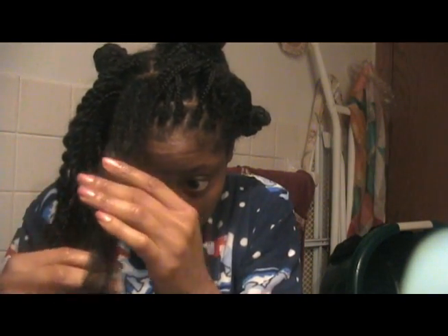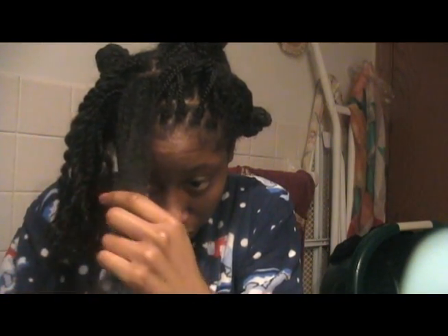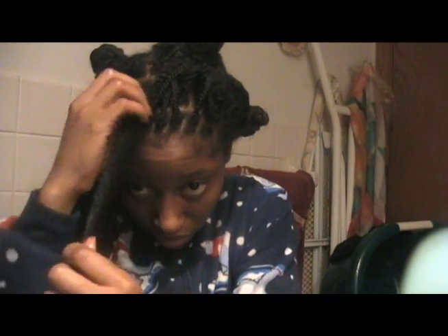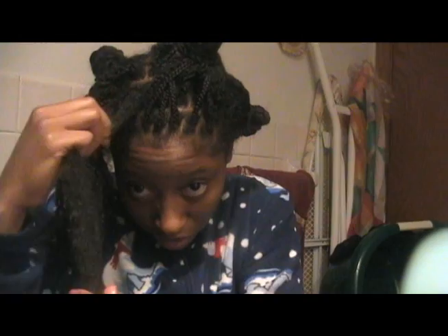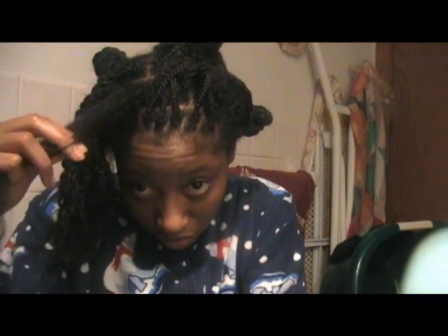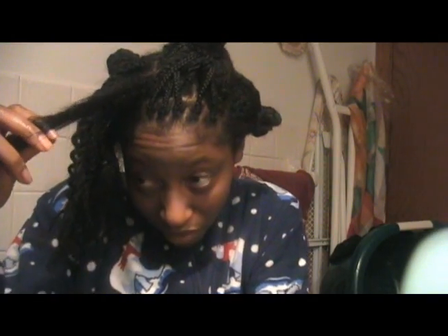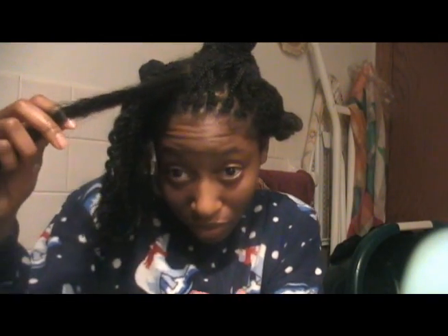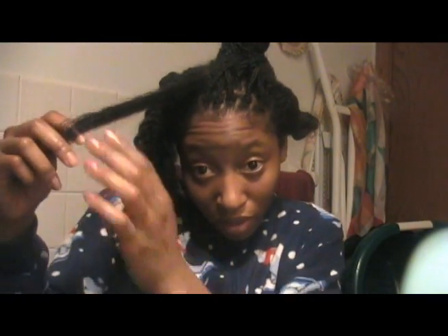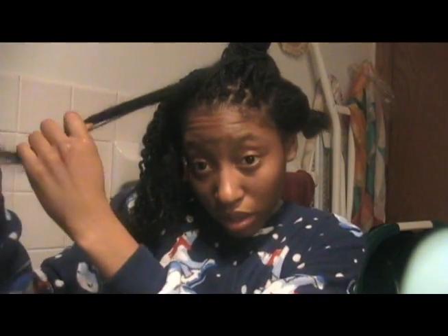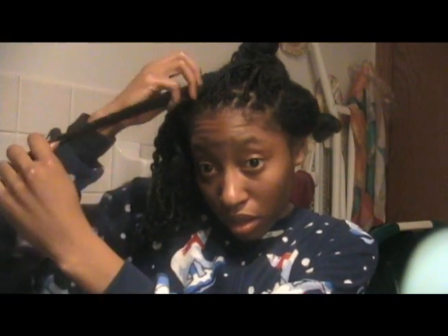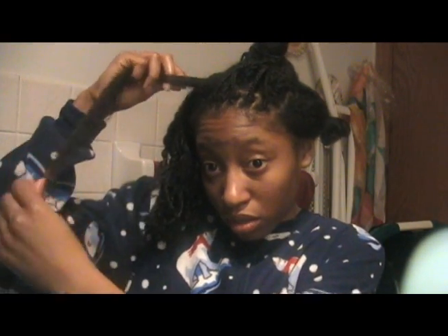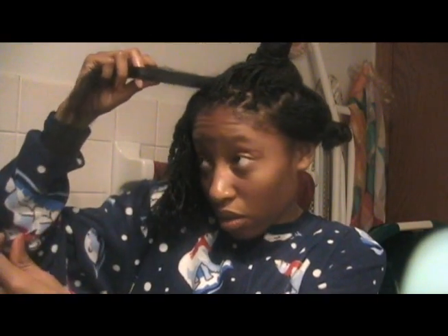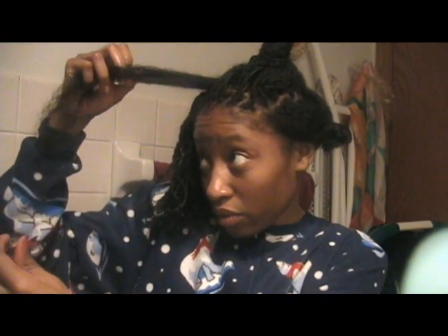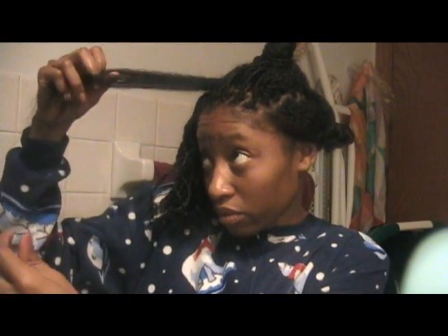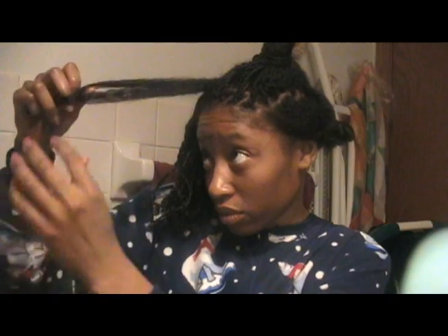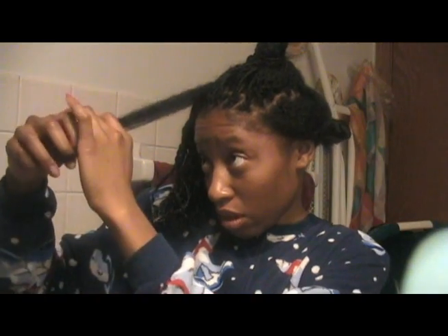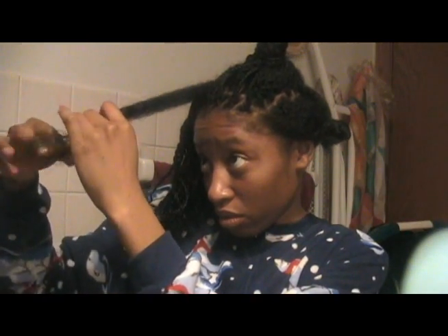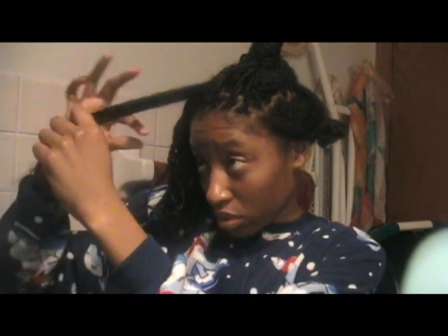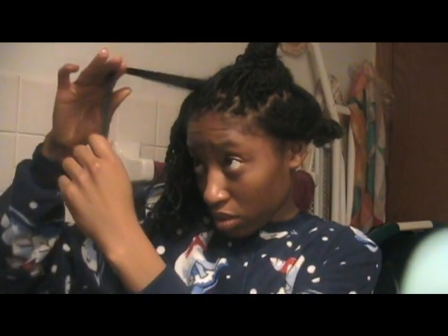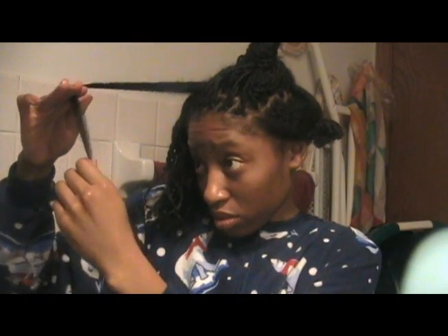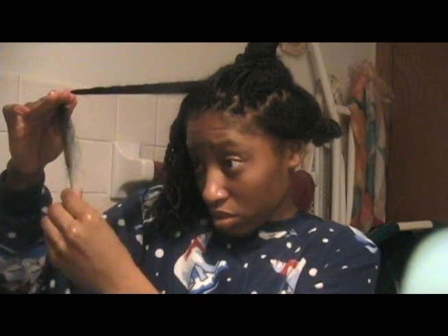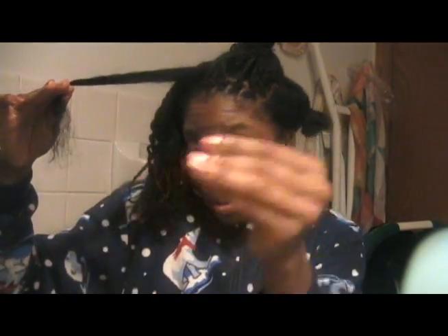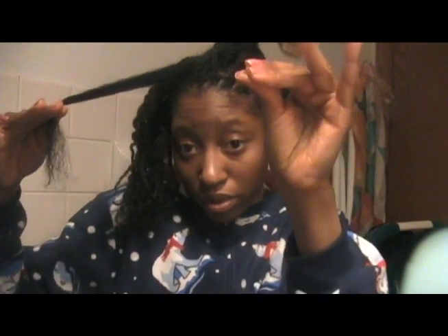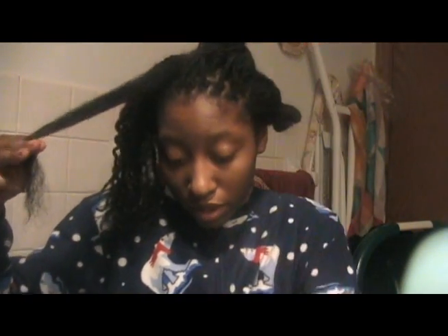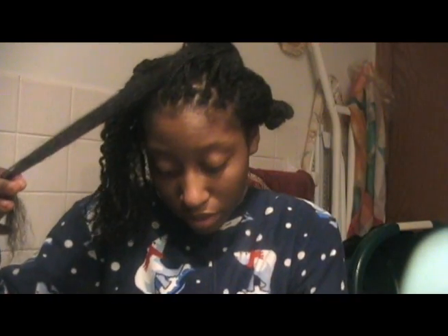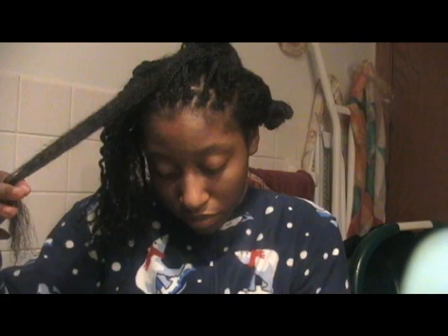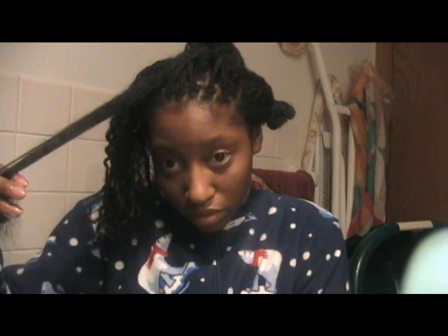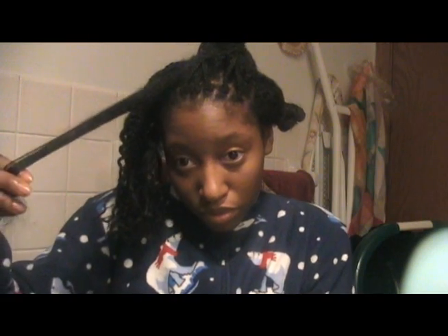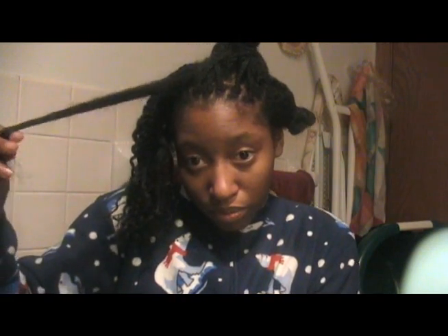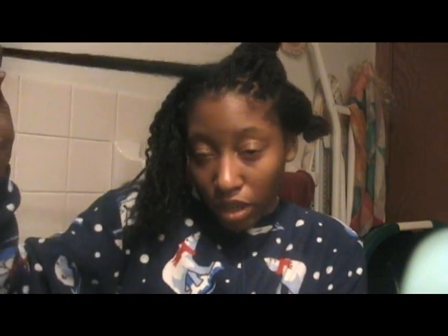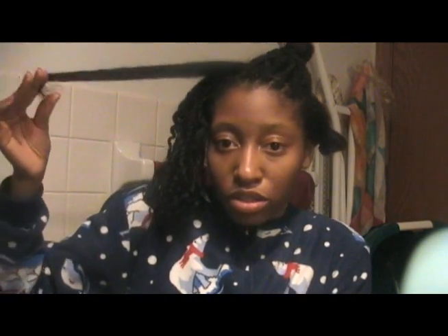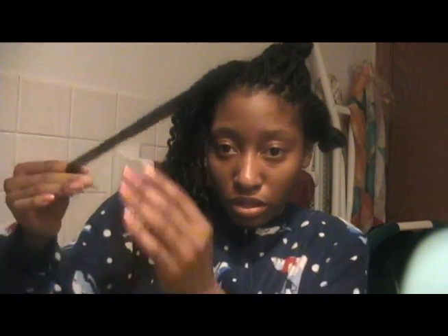I keep going until my fingers can go all the way through my hair, and then it's fully detangled with no problem at all. Of course there is some shedded hair that comes out, but that's all there is to it.